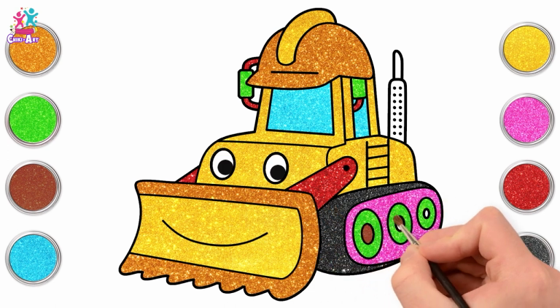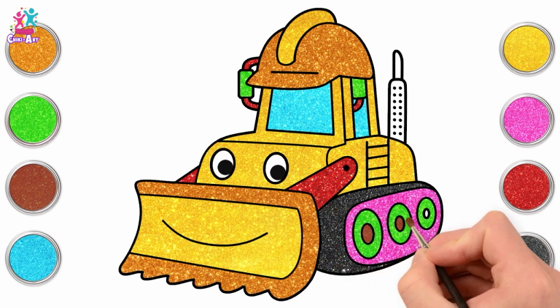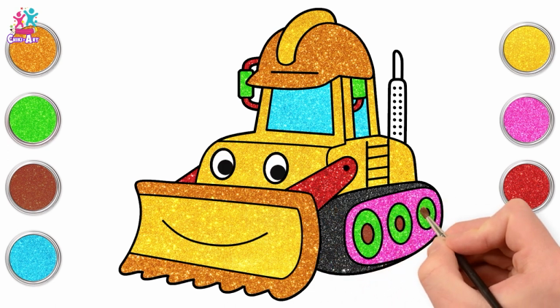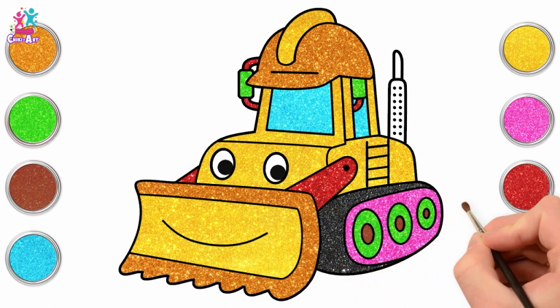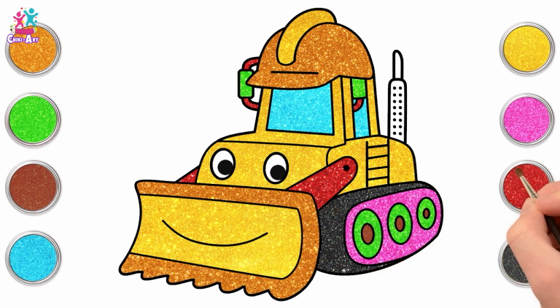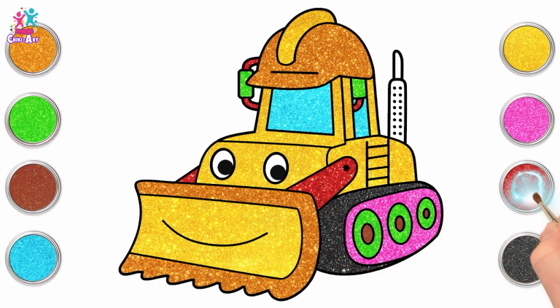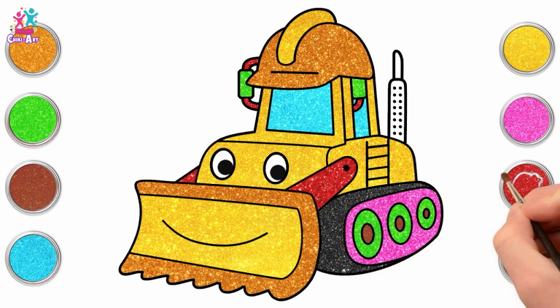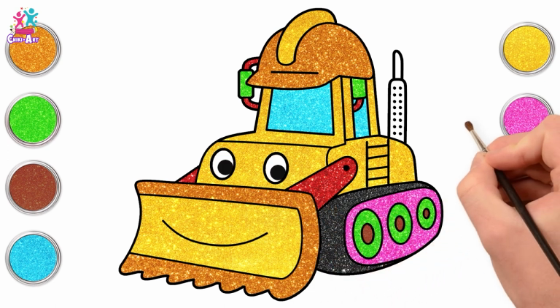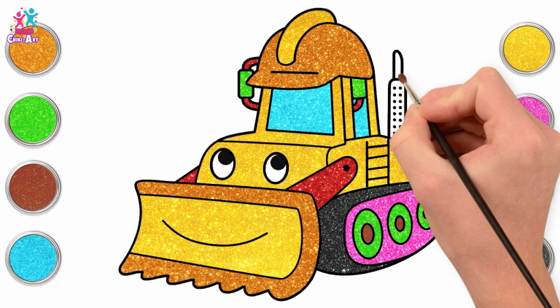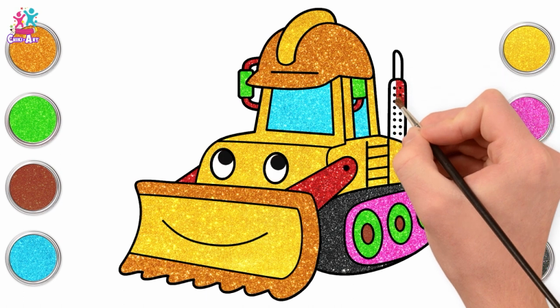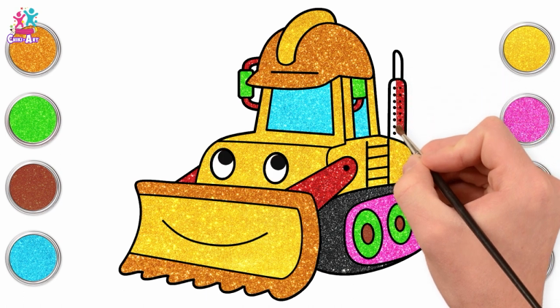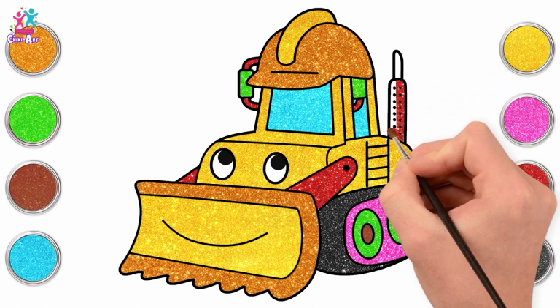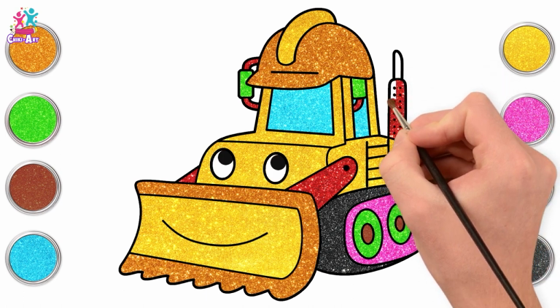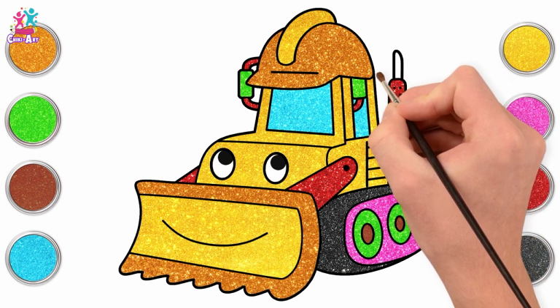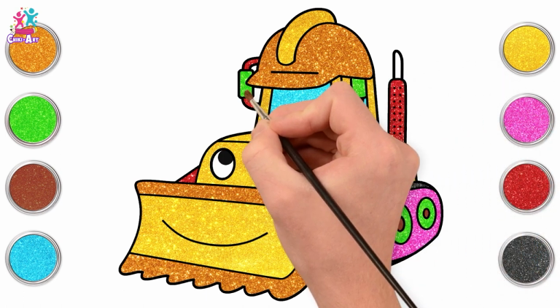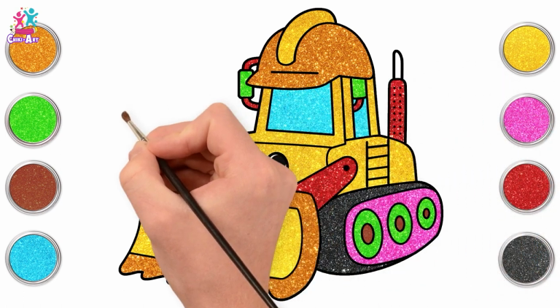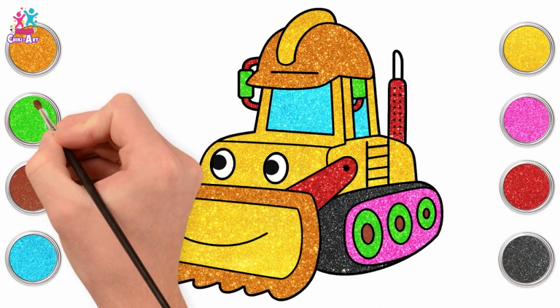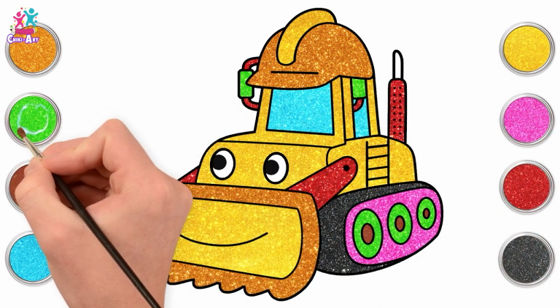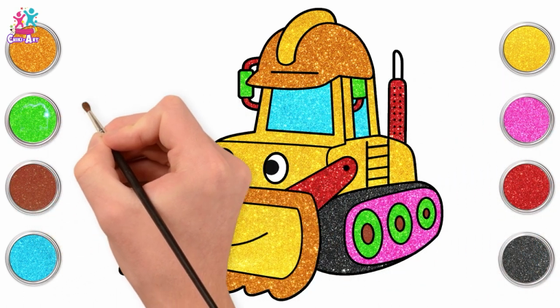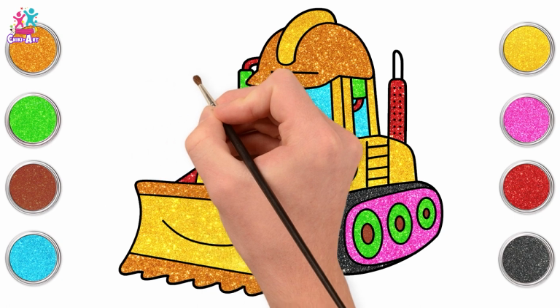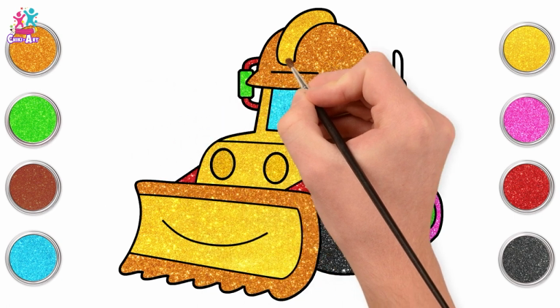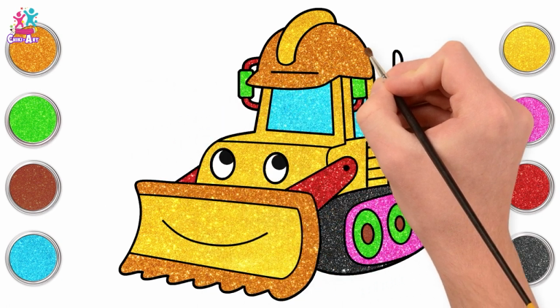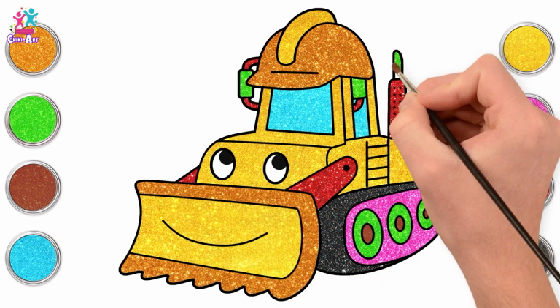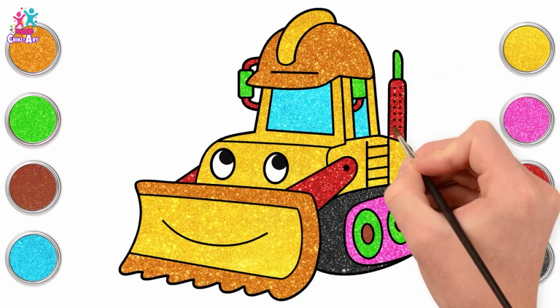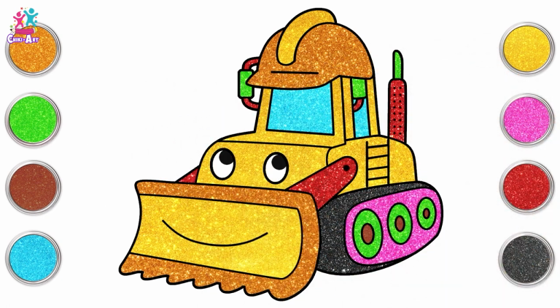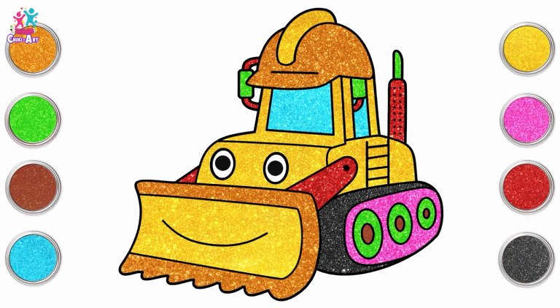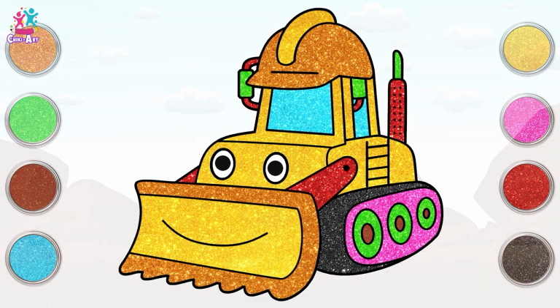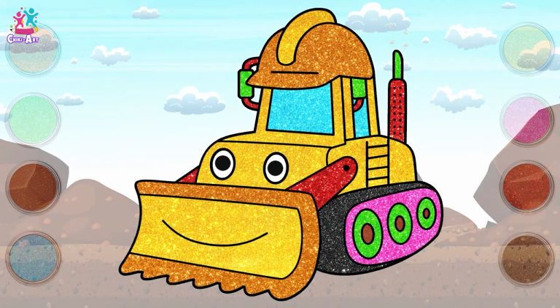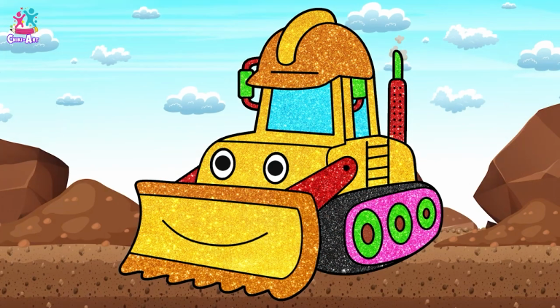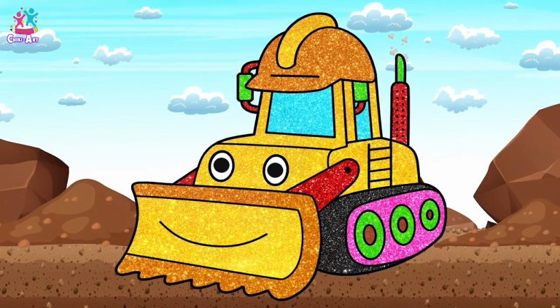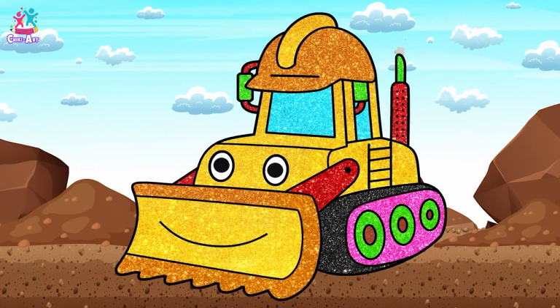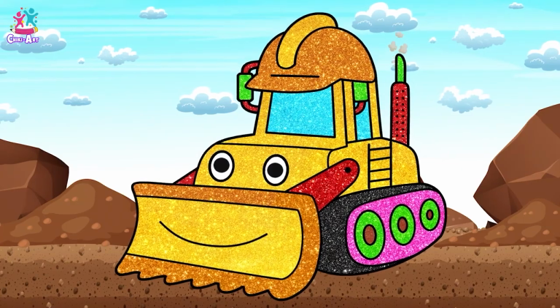And brown for the center. Very nice! We're almost done. Some red for the pipe and green. And here is our colorful sparkling bulldozer.